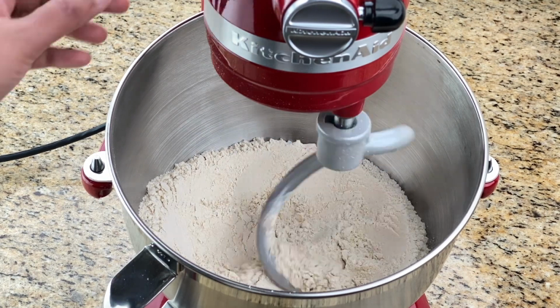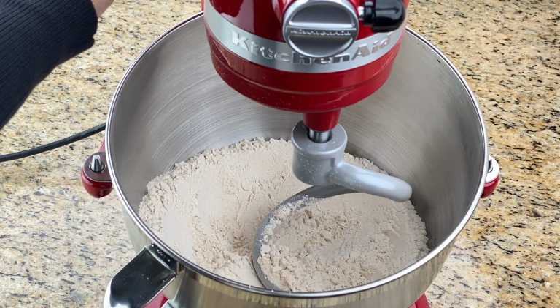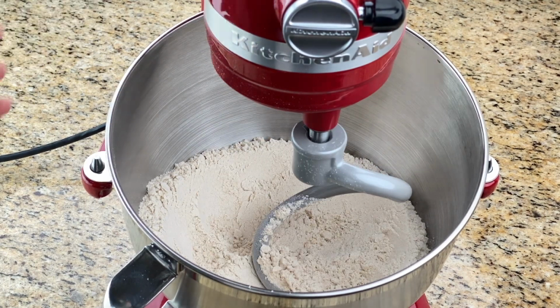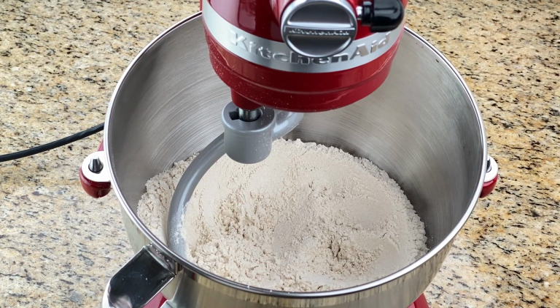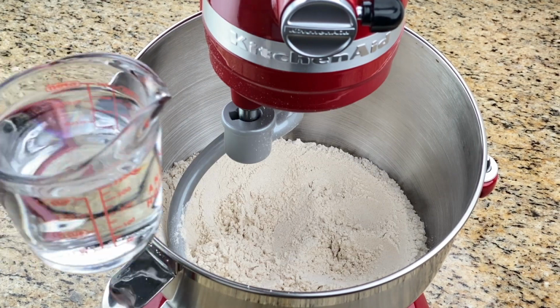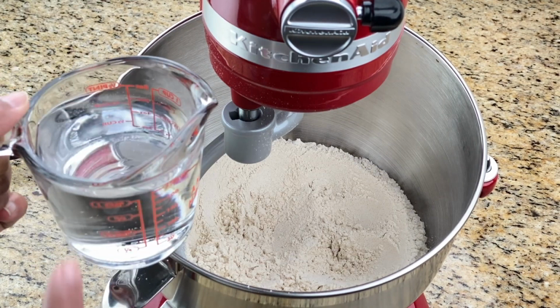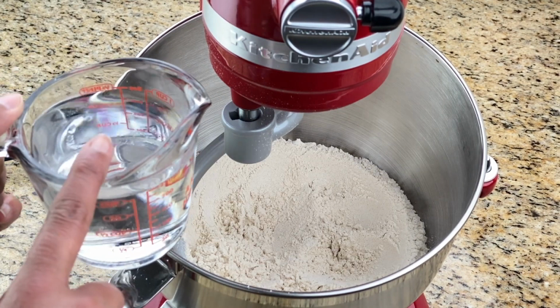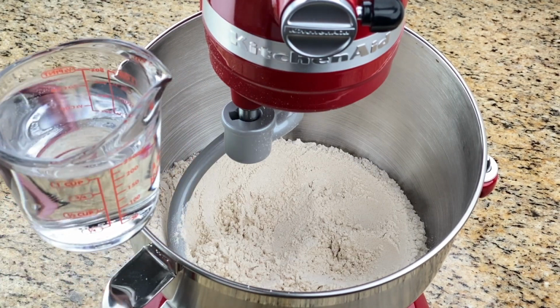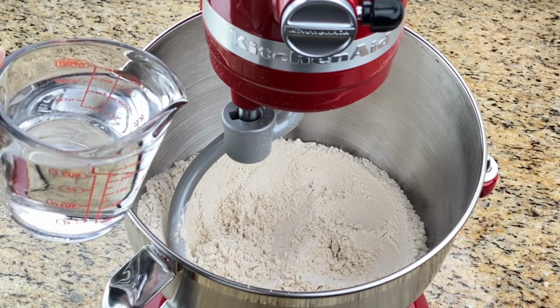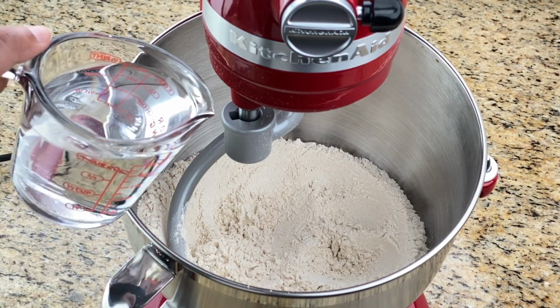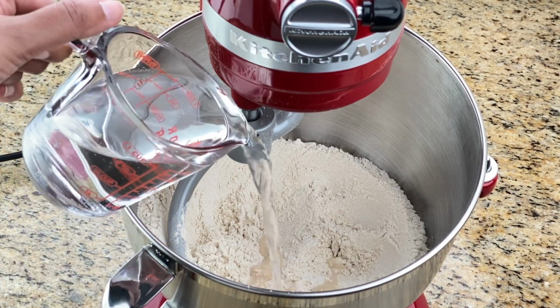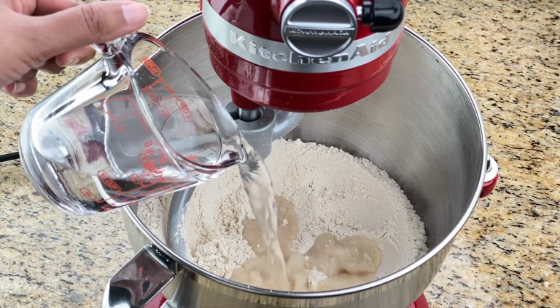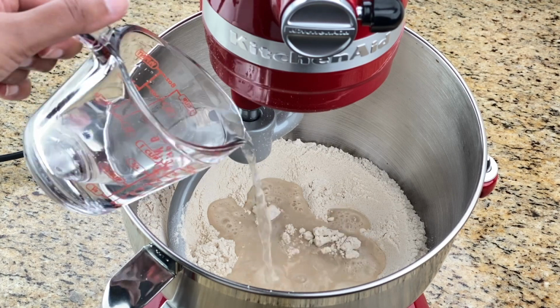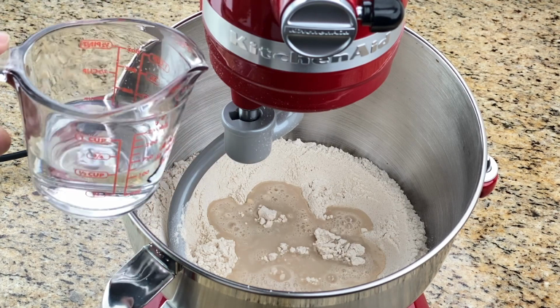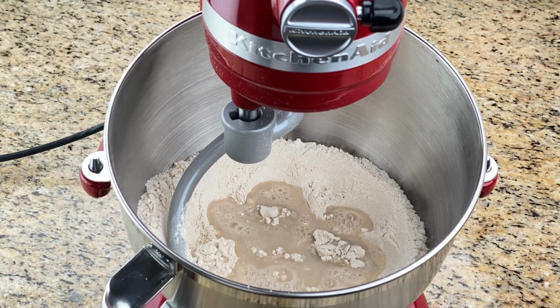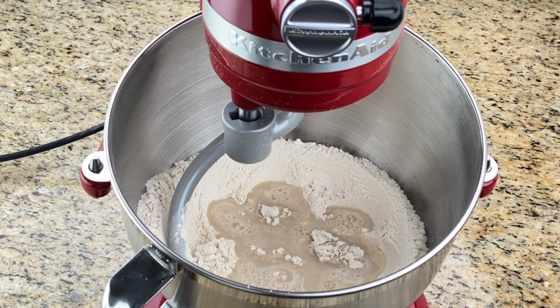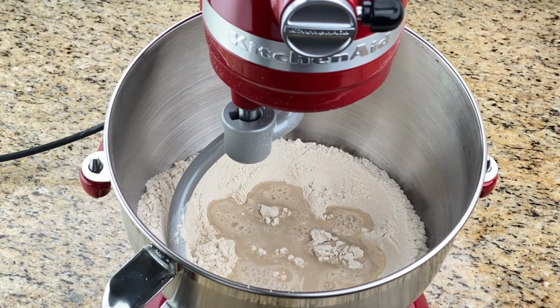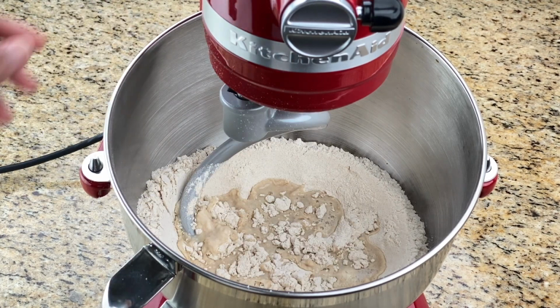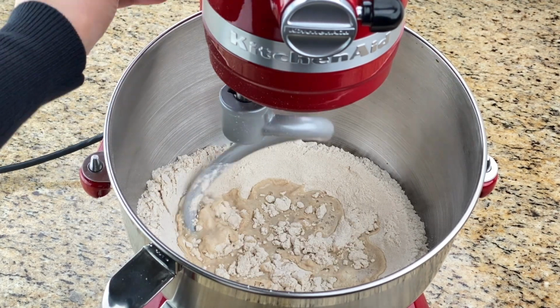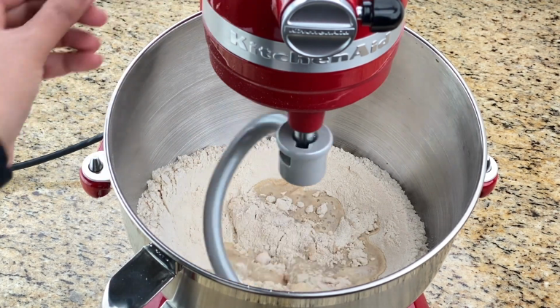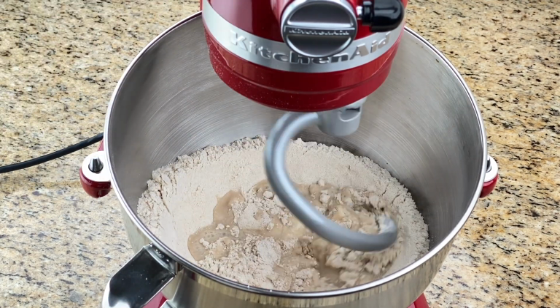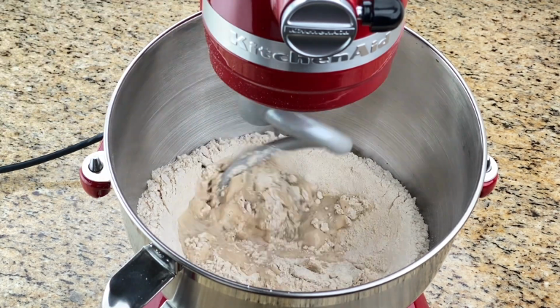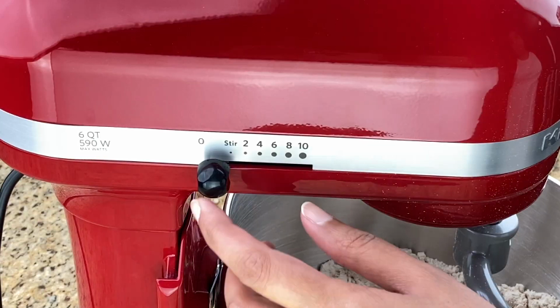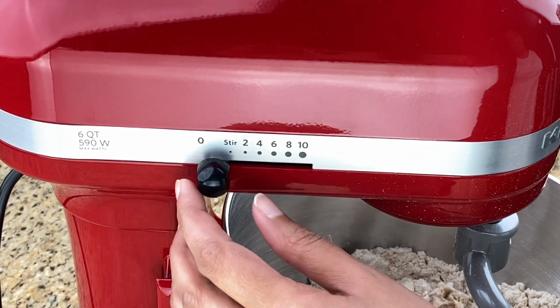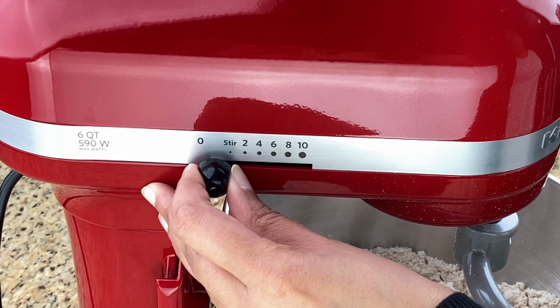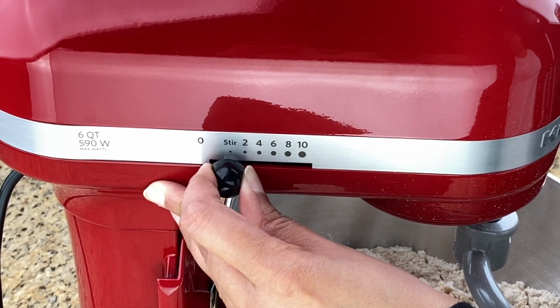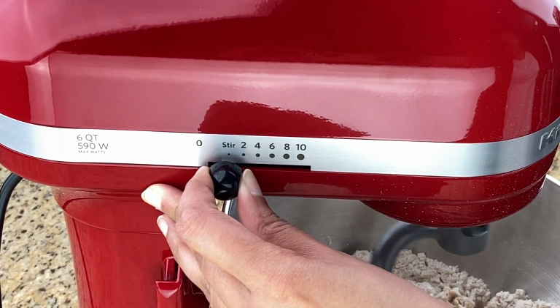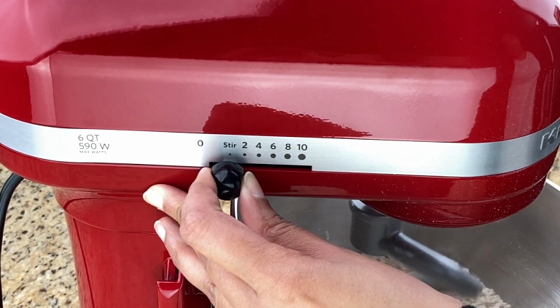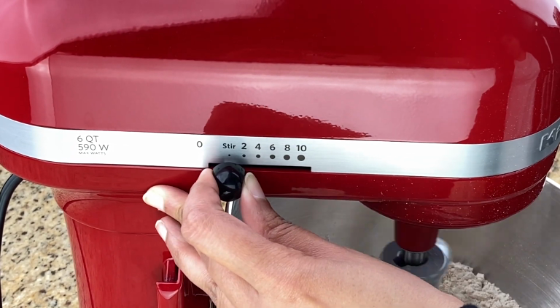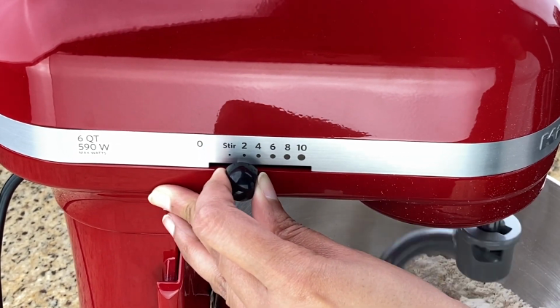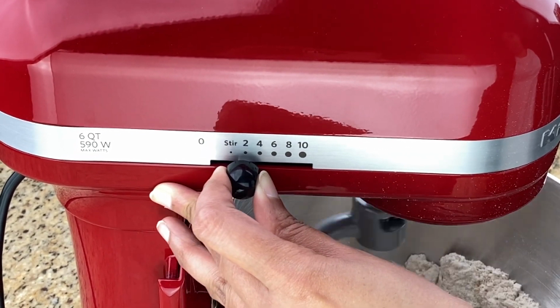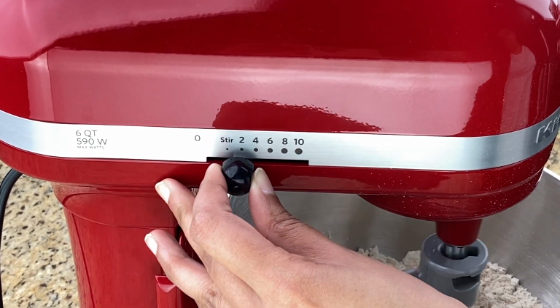Then it's time to add water little by little. You can add the water while the machine is running, or stop and add like I did — either way, once you've added a little water, start it again.